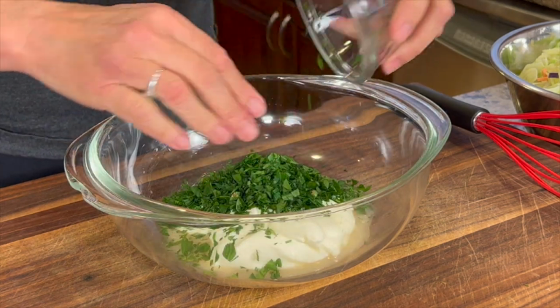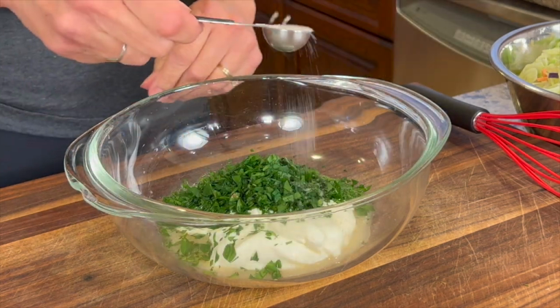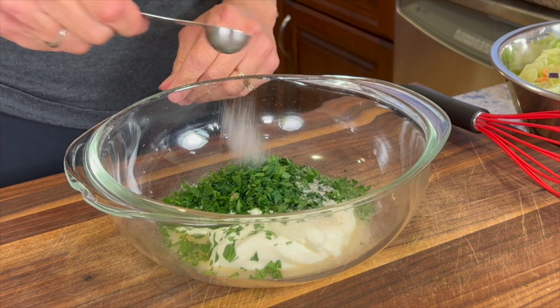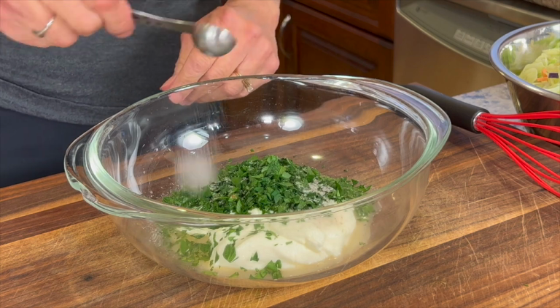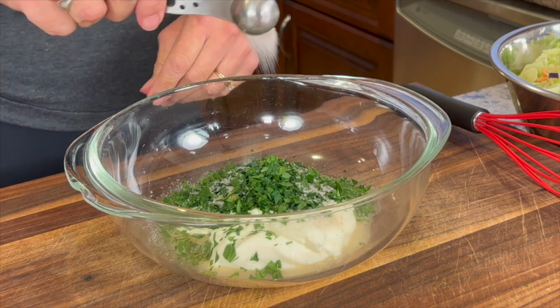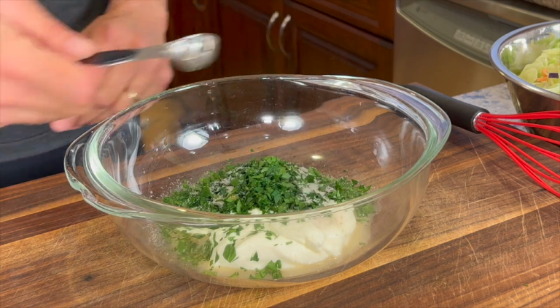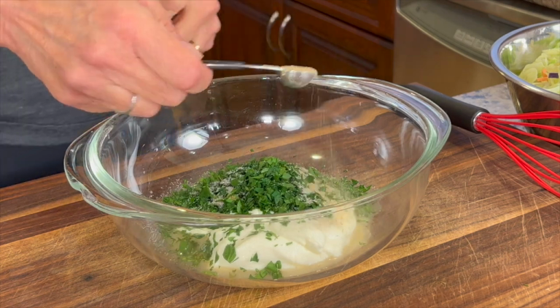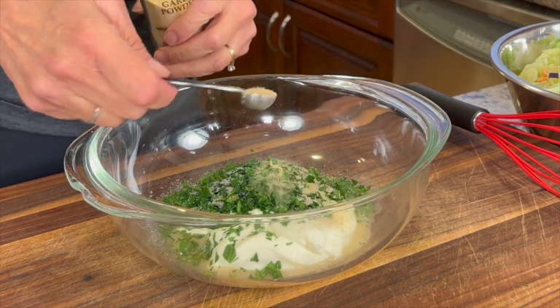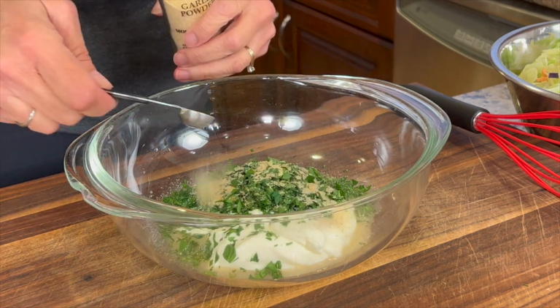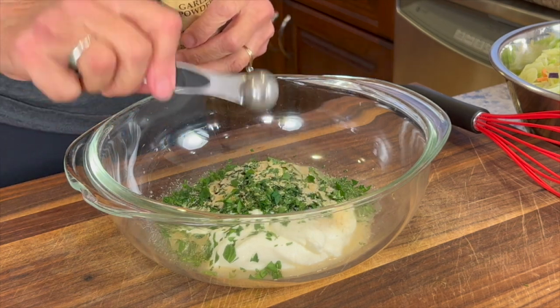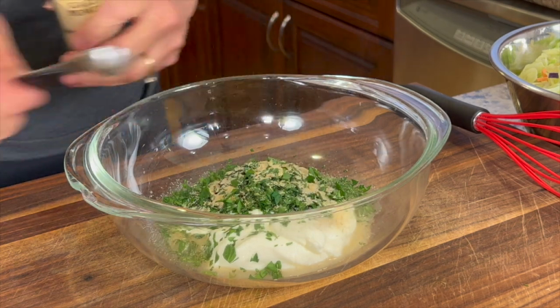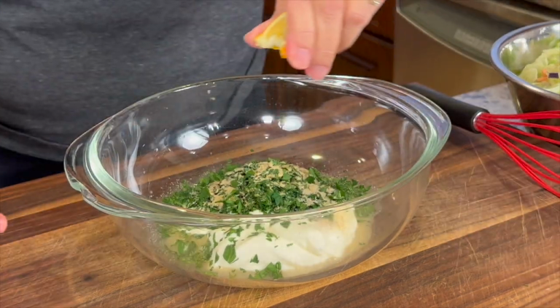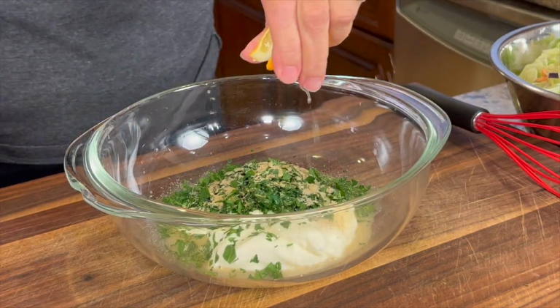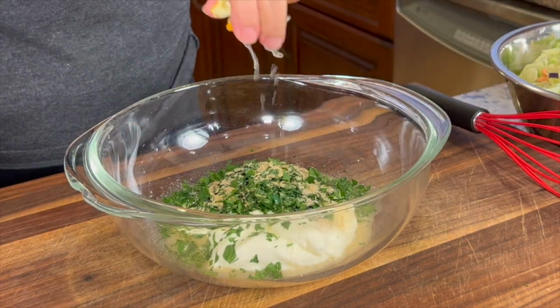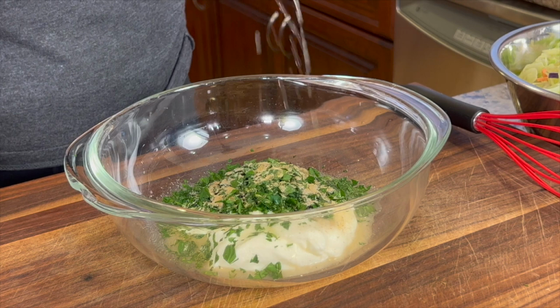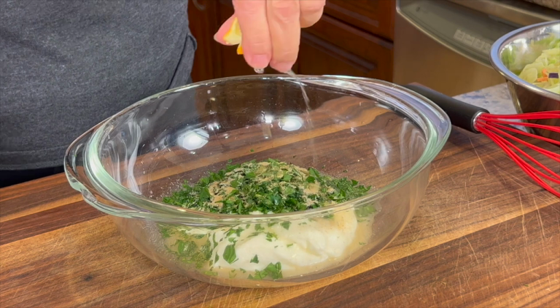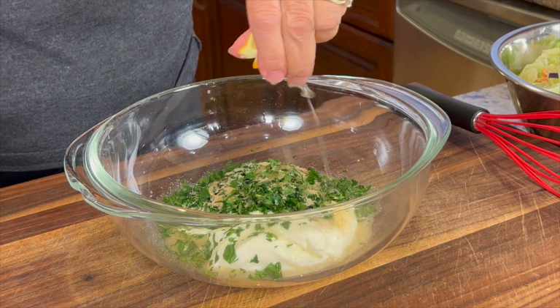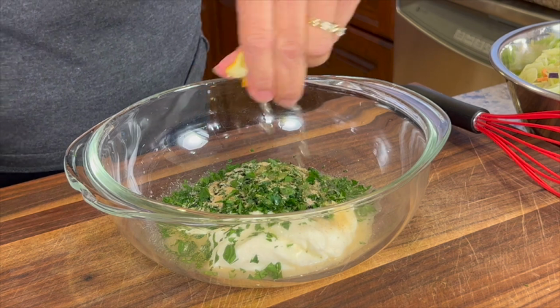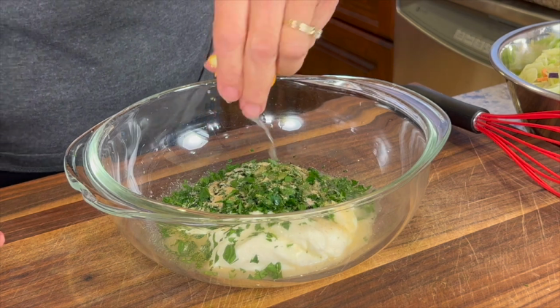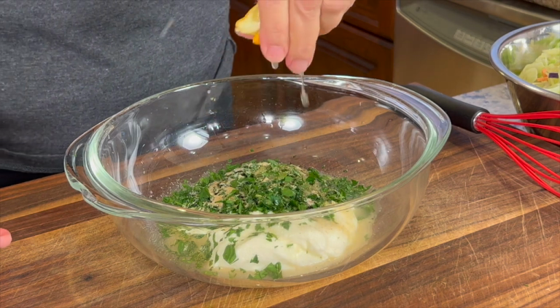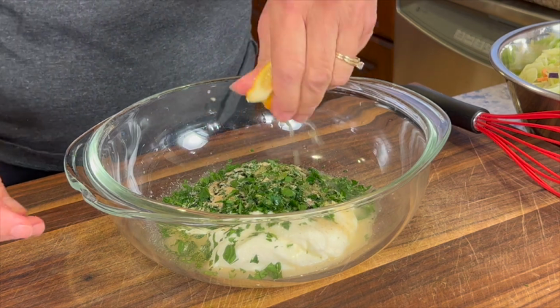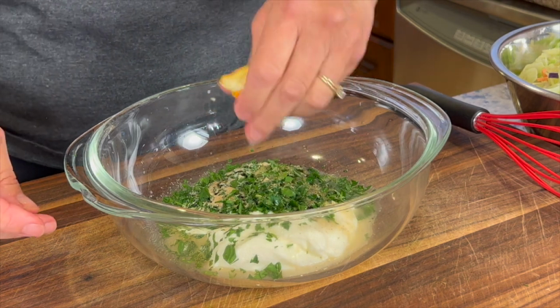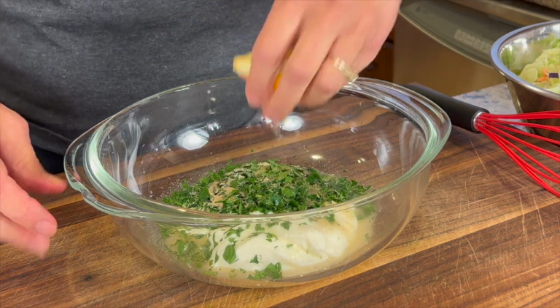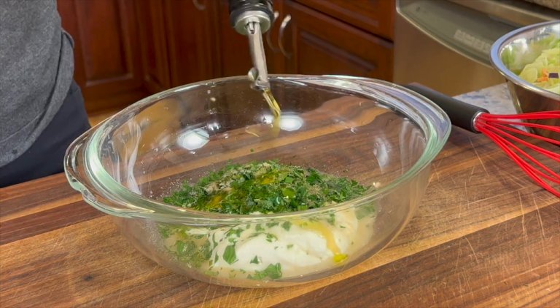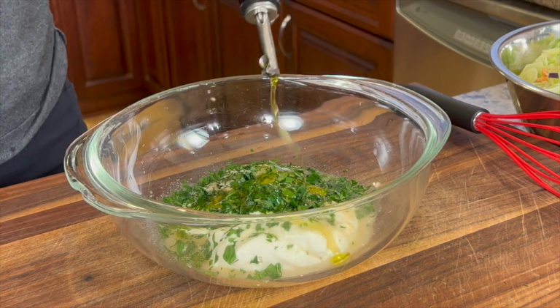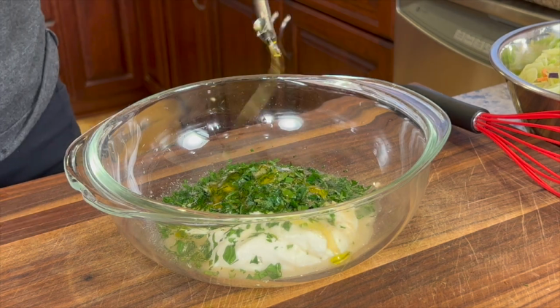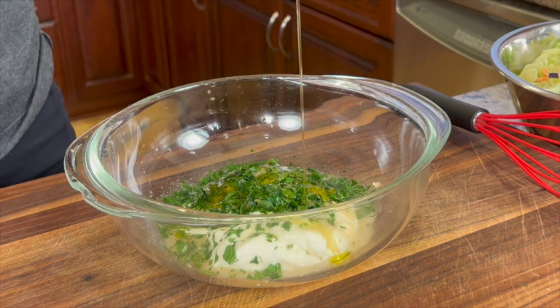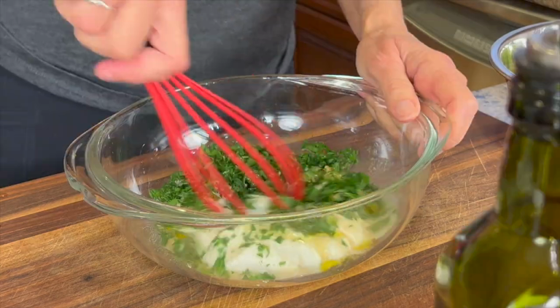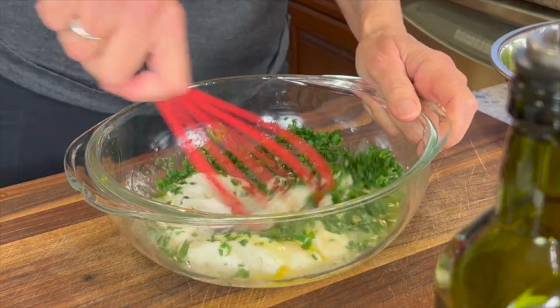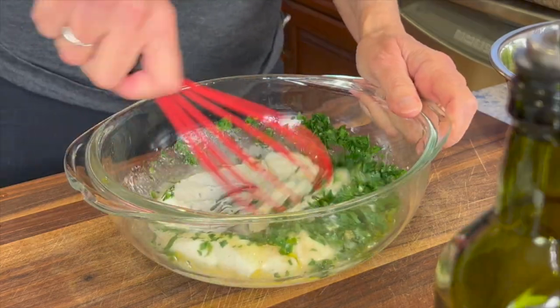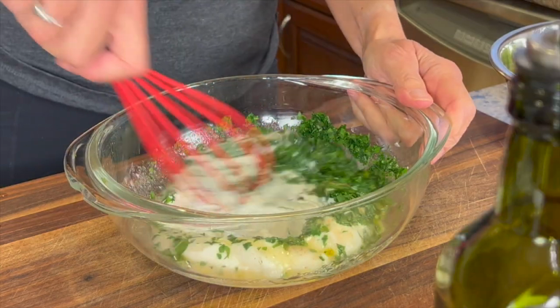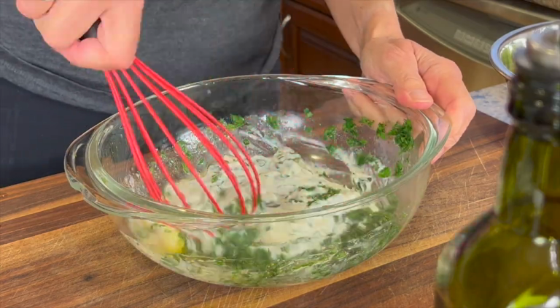We'll also add a teaspoon of salt, some garlic powder, a nice squeeze of fresh lemon juice, and a nice drizzle of olive oil. Then let's blend it all up.